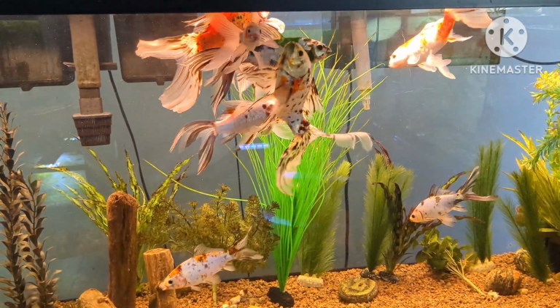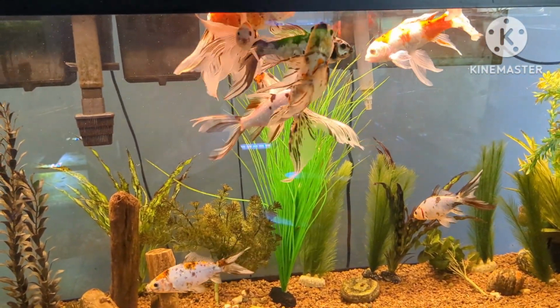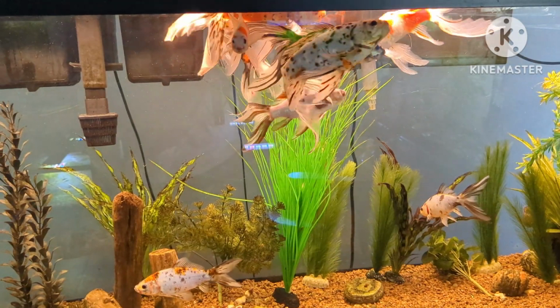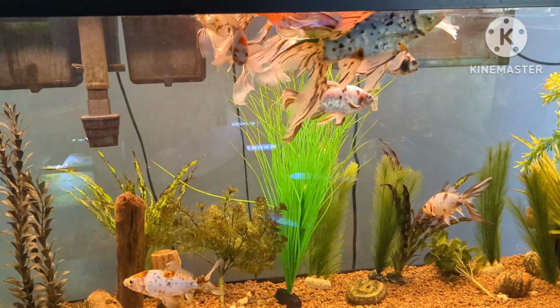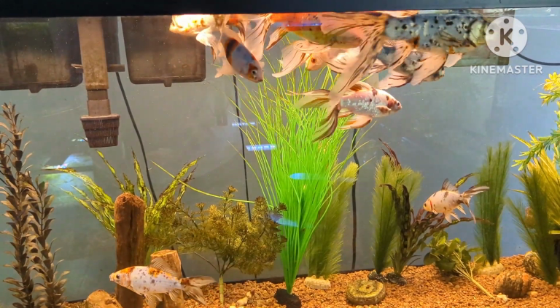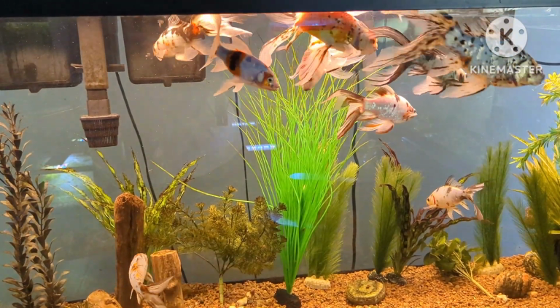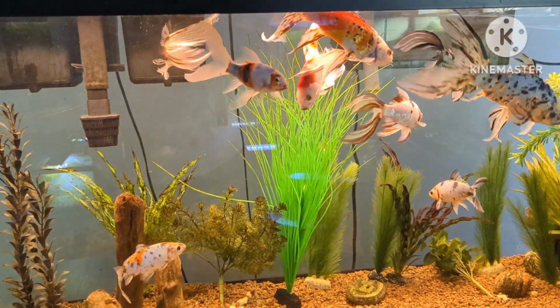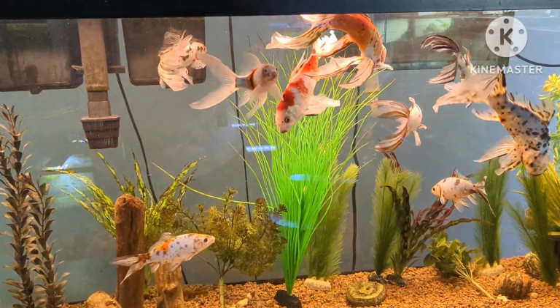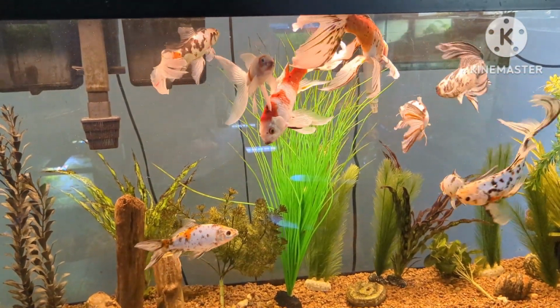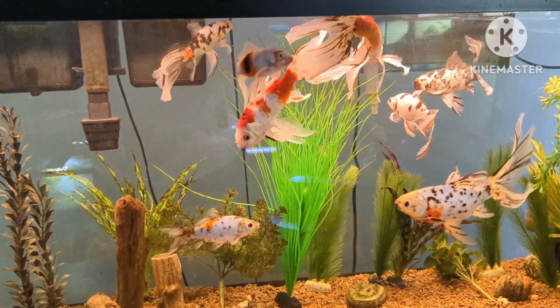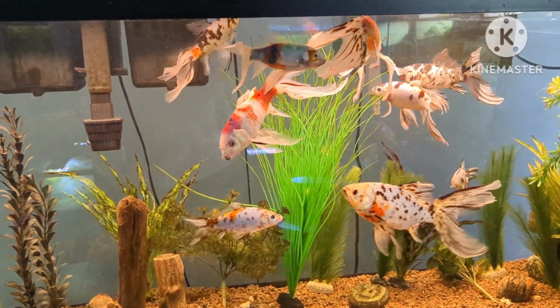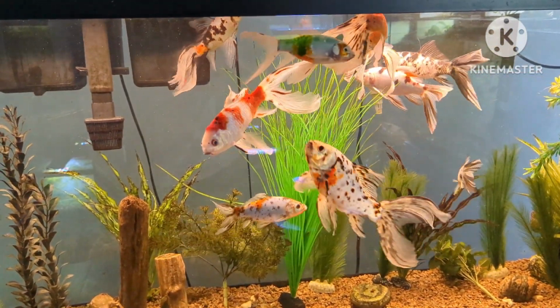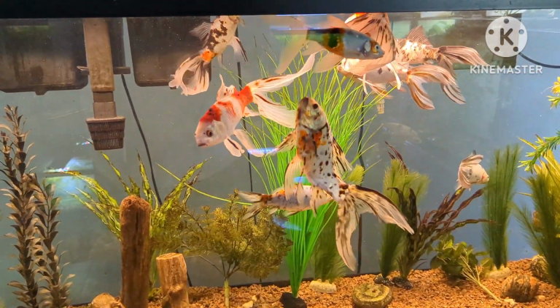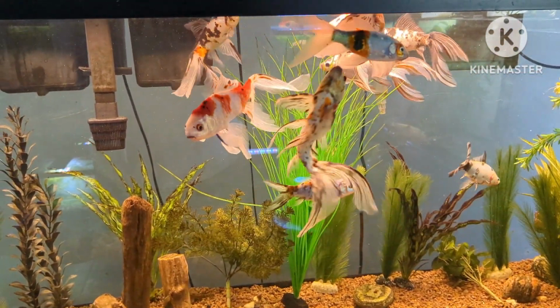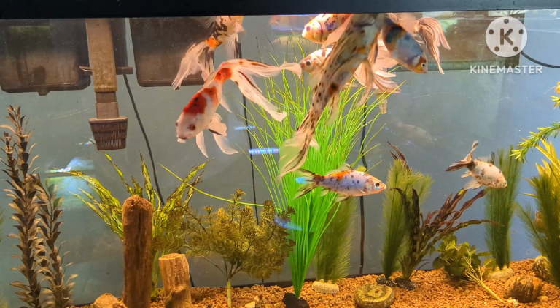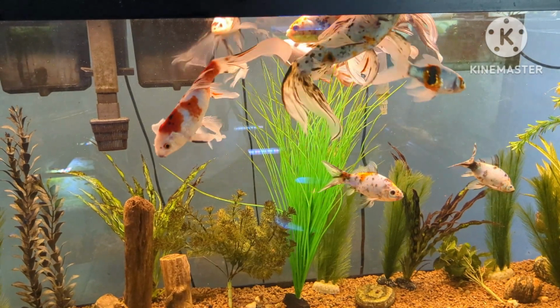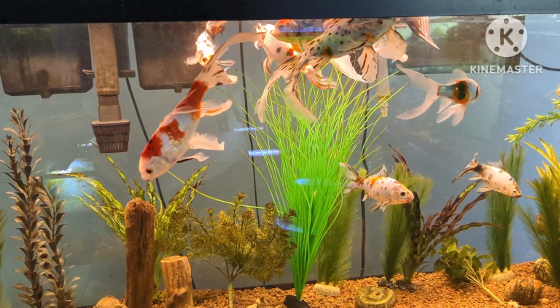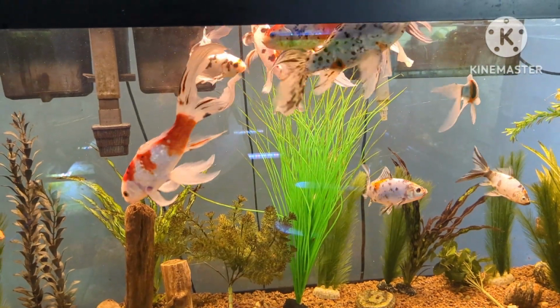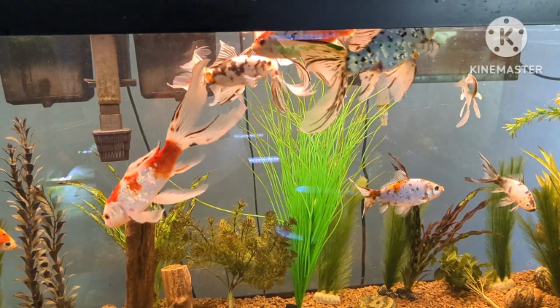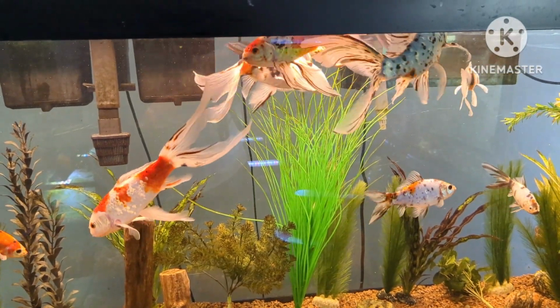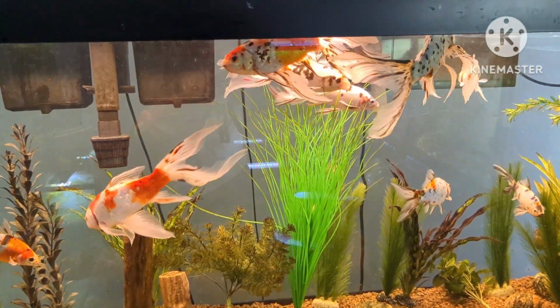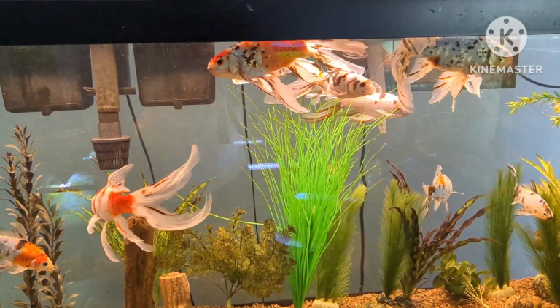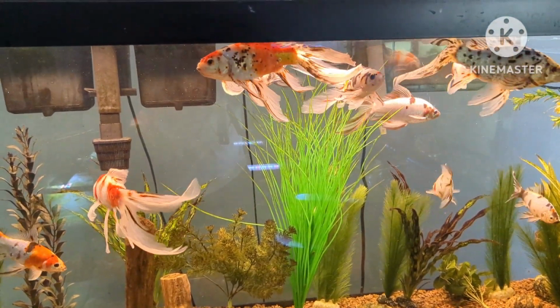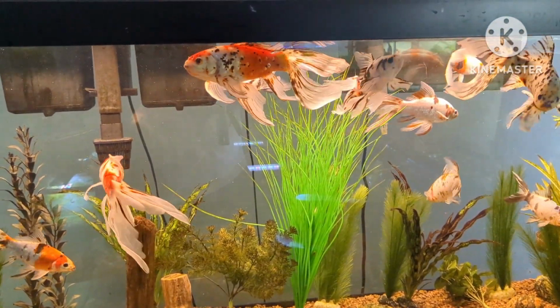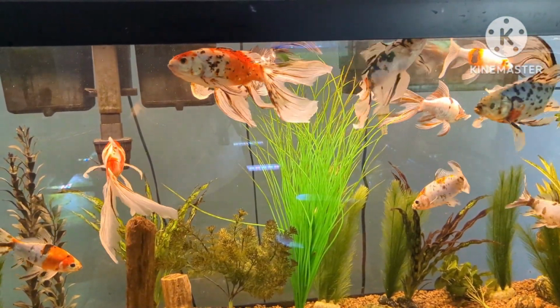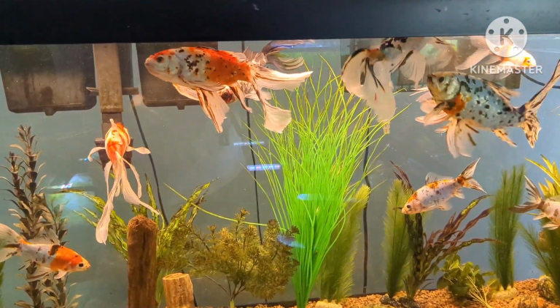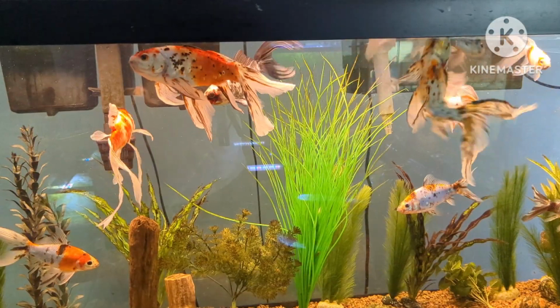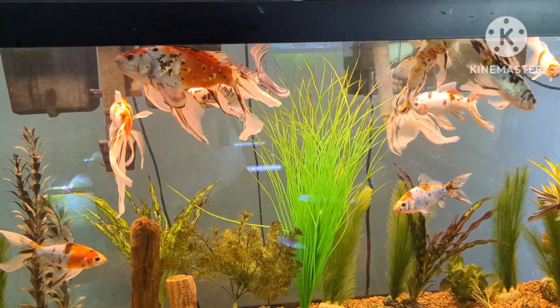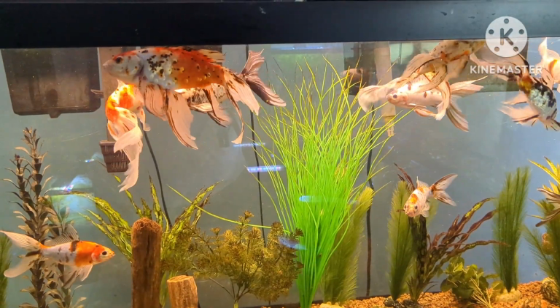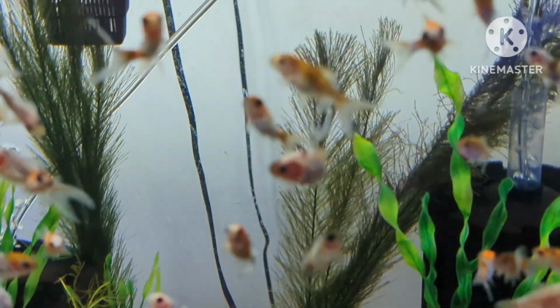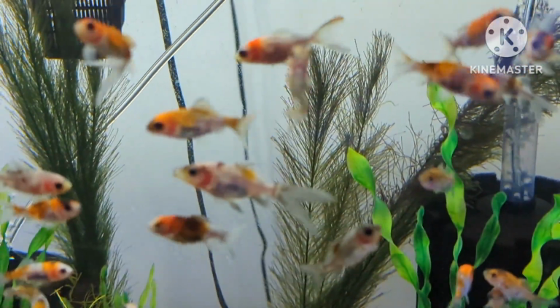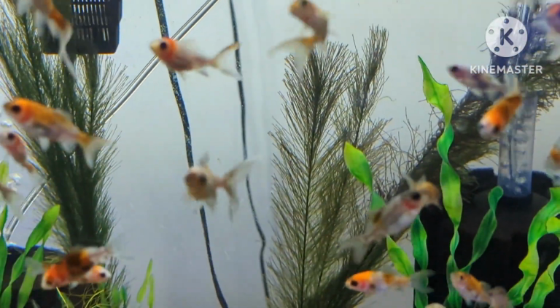In order to get high quality shubunkins like this, it takes years and lots and lots of culling of various spawns. Culling itself — well, it needs to be done.